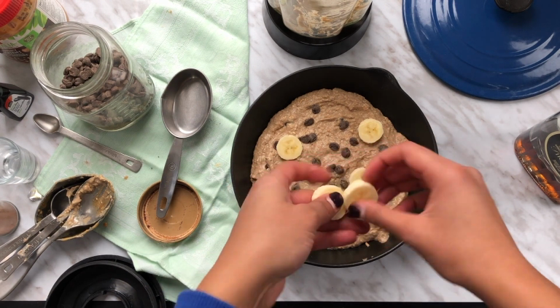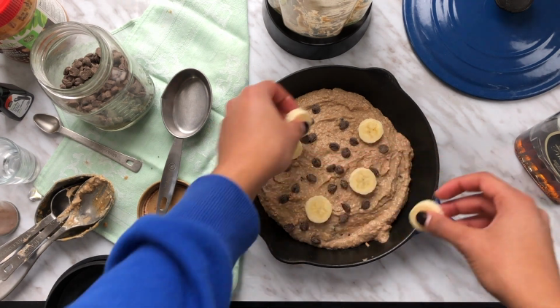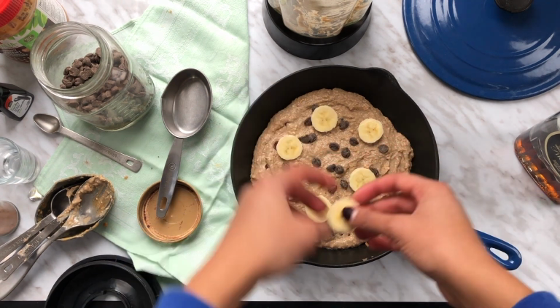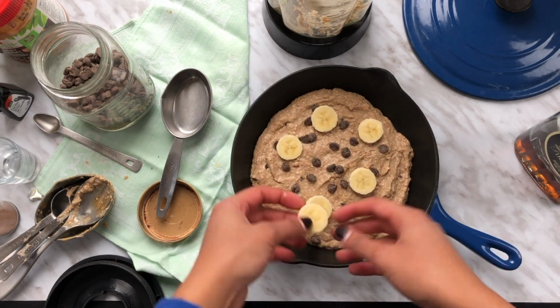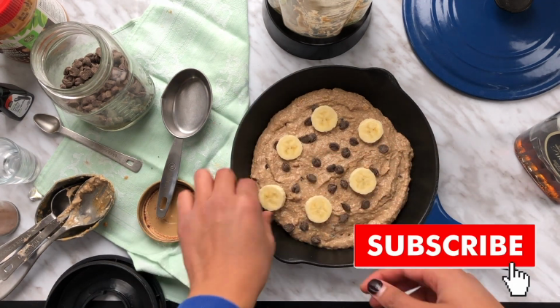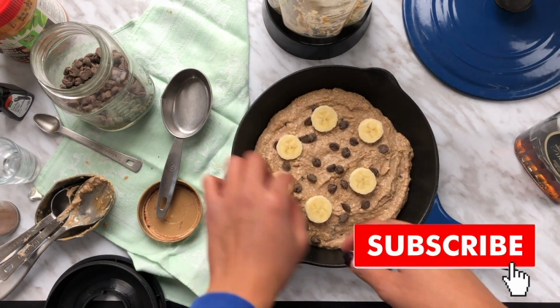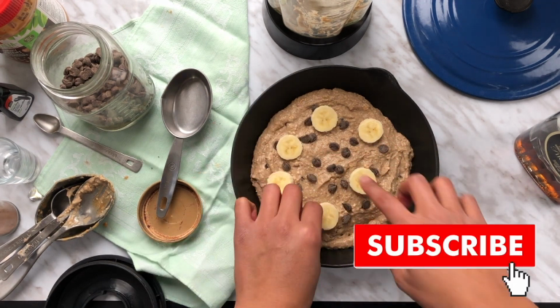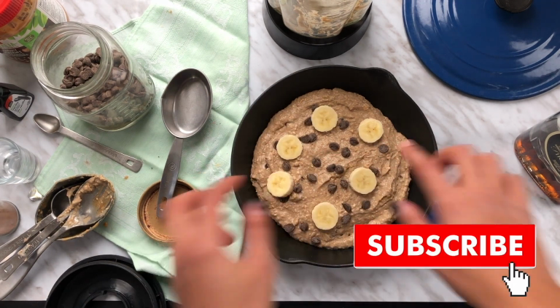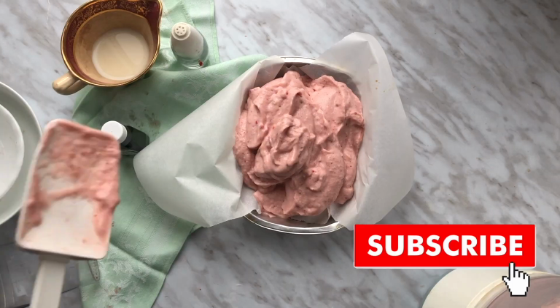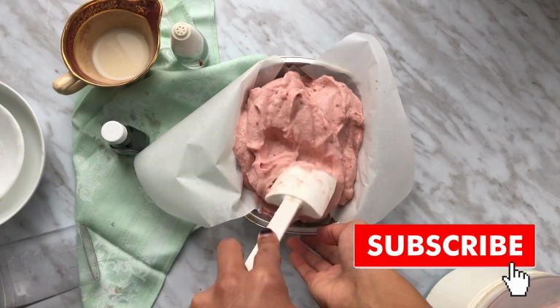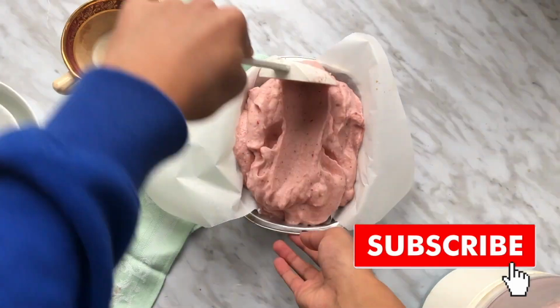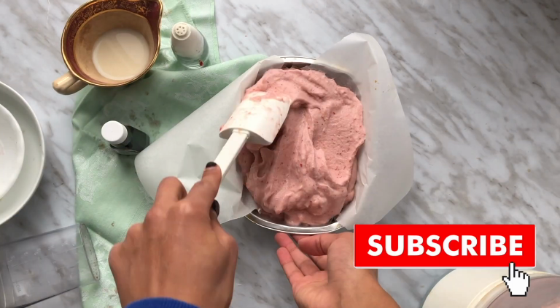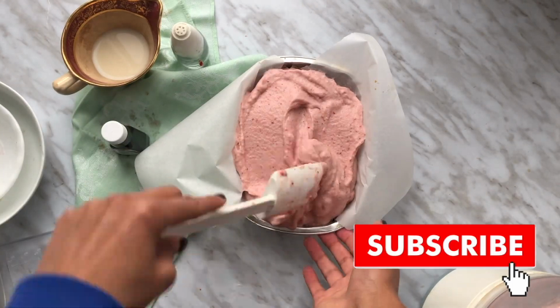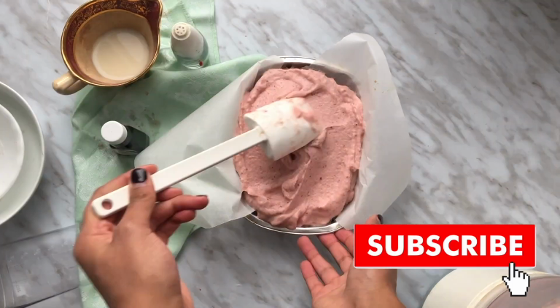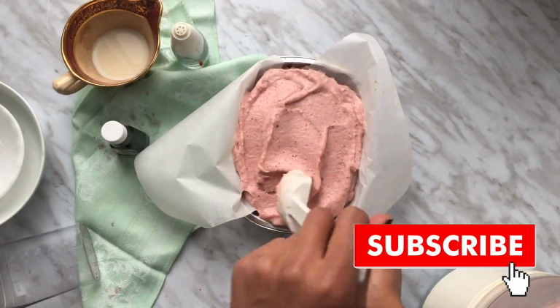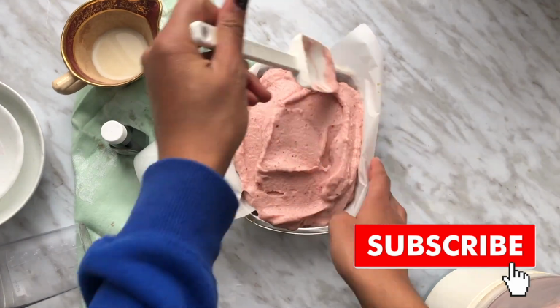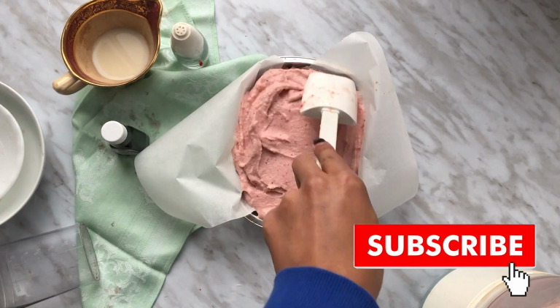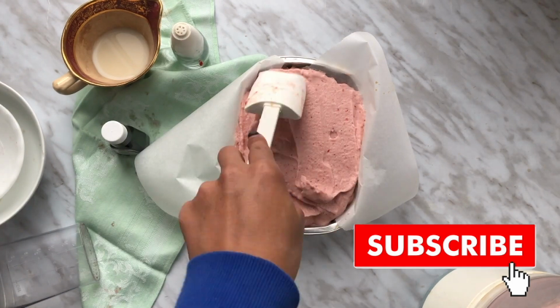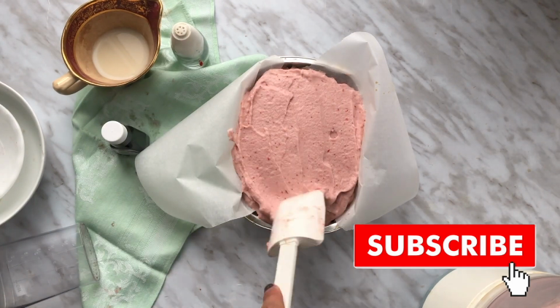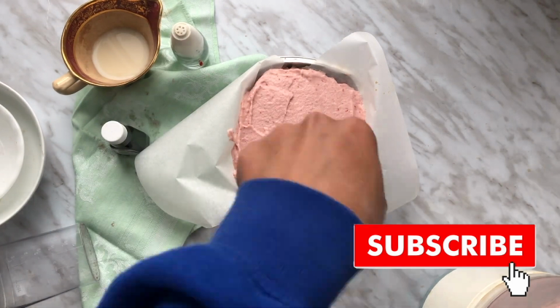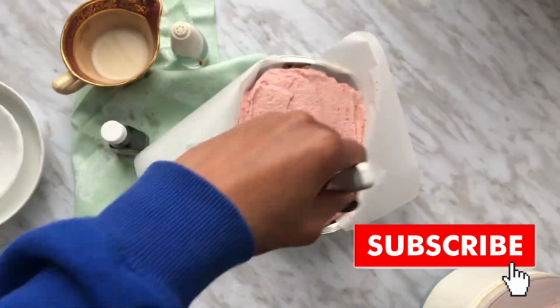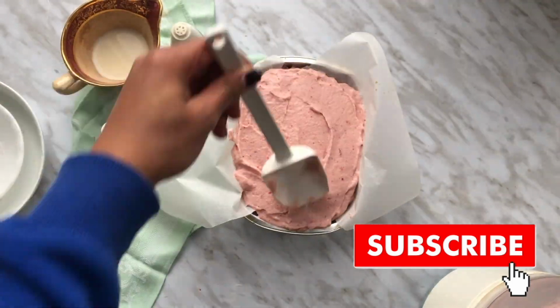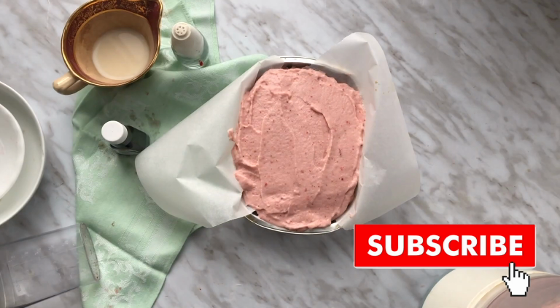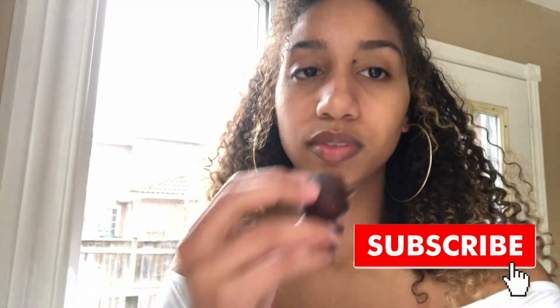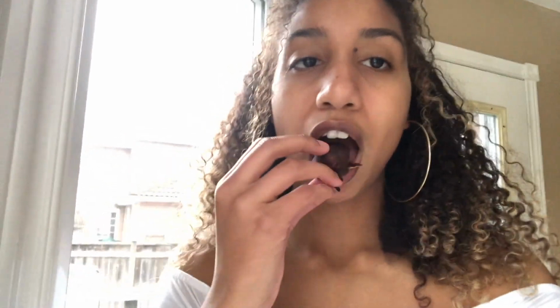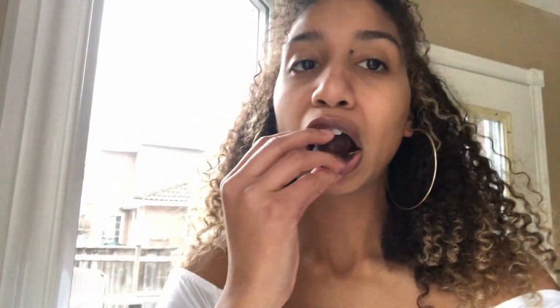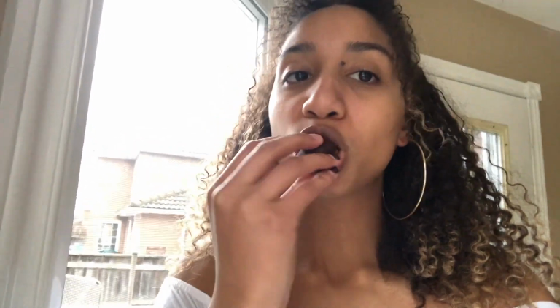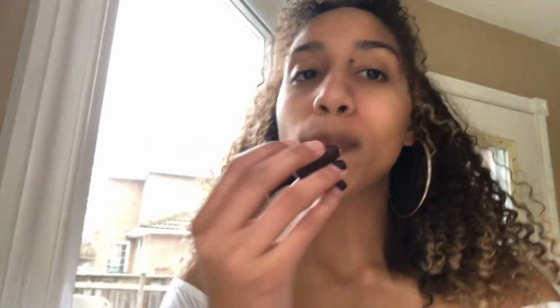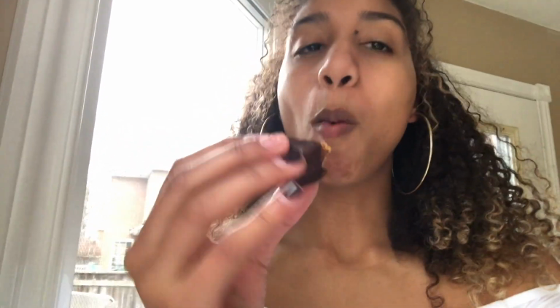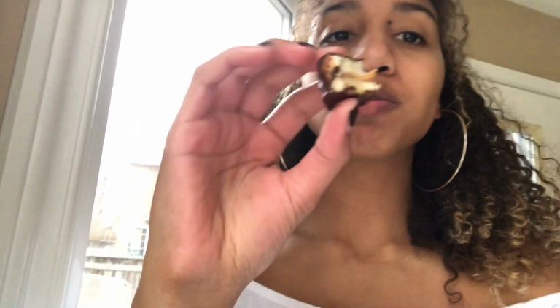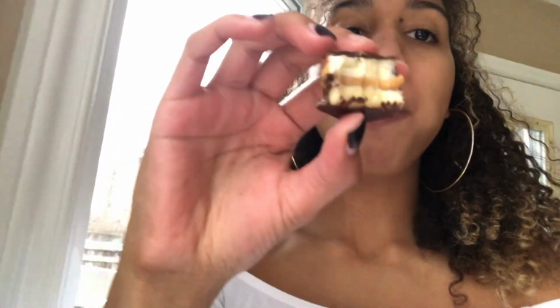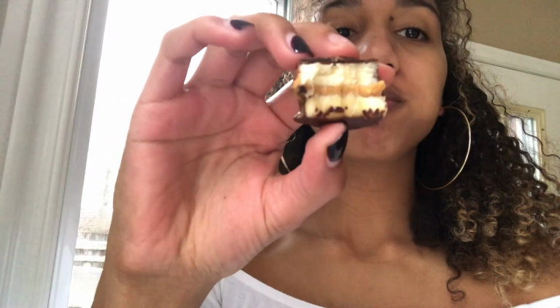I hope you enjoyed this video and now have some healthier dessert options to choose from when you're craving sweets. Don't forget to subscribe to my channel and comment with some suggestions for videos — I love to hear them. Thanks for watching and I'll see you next week!